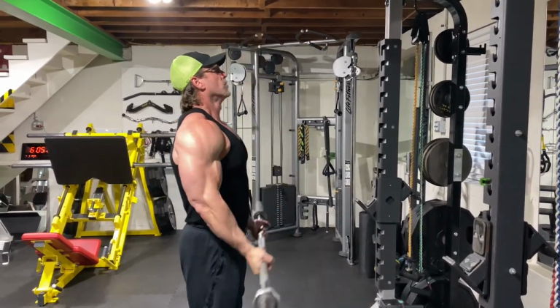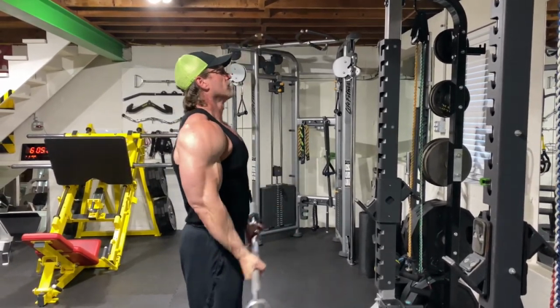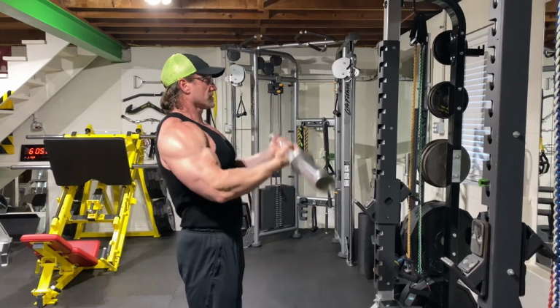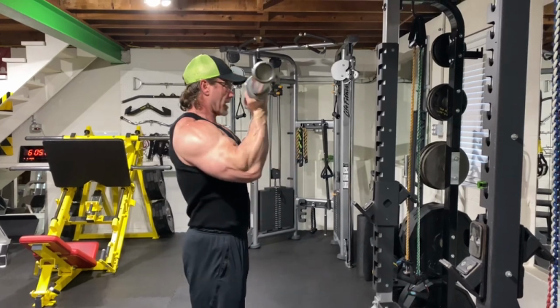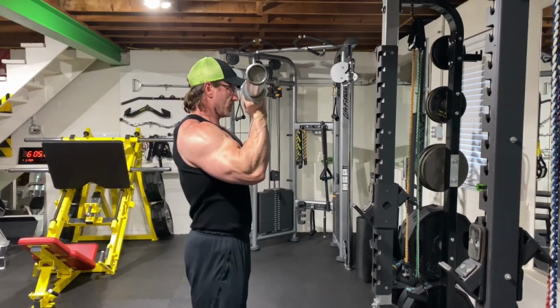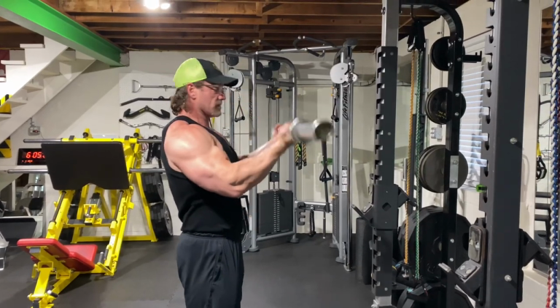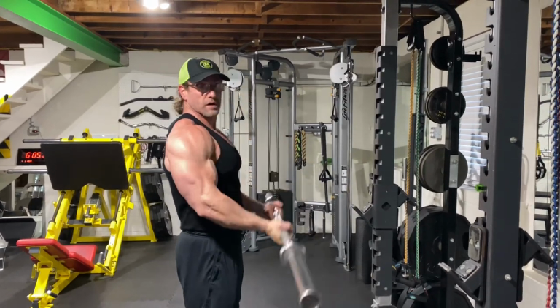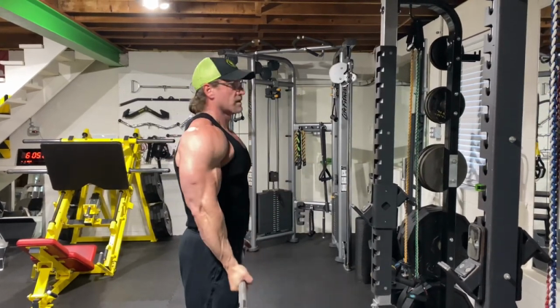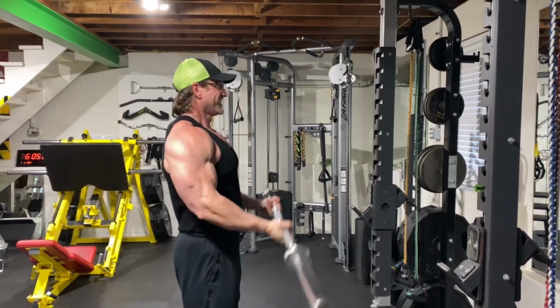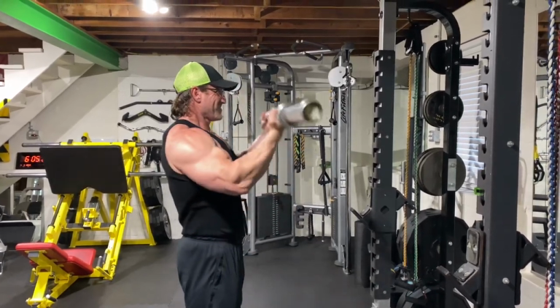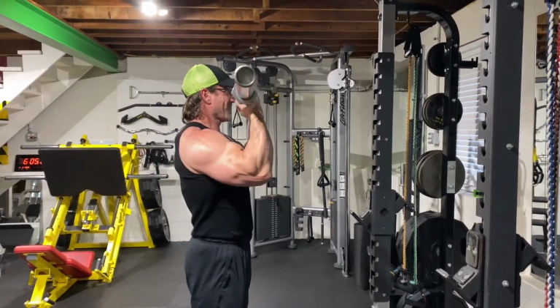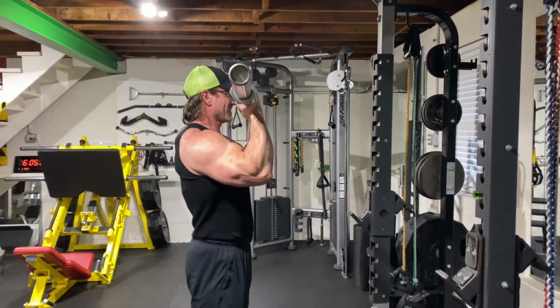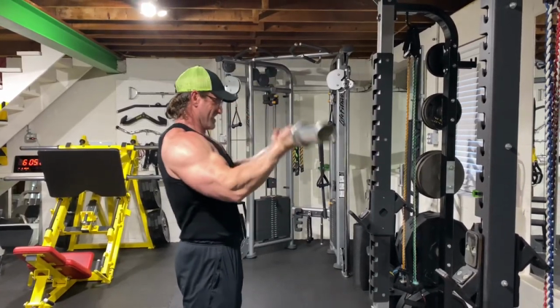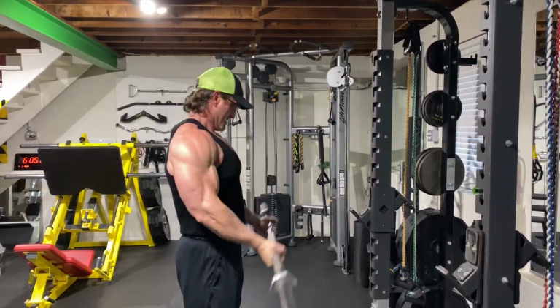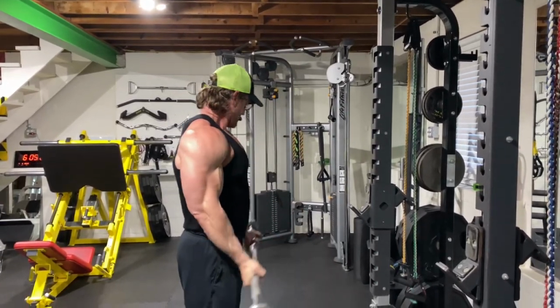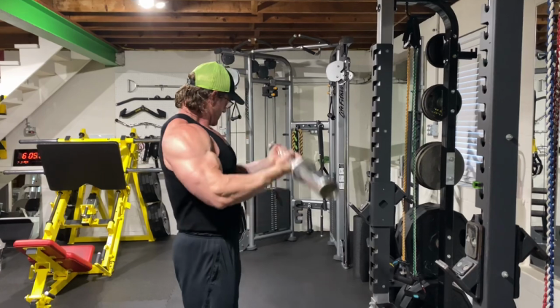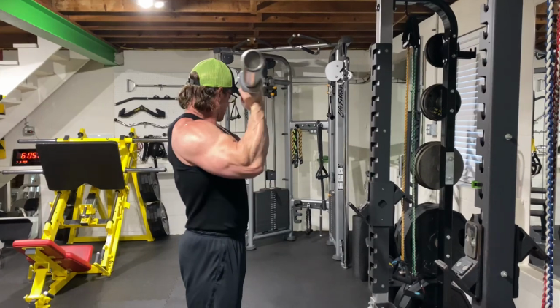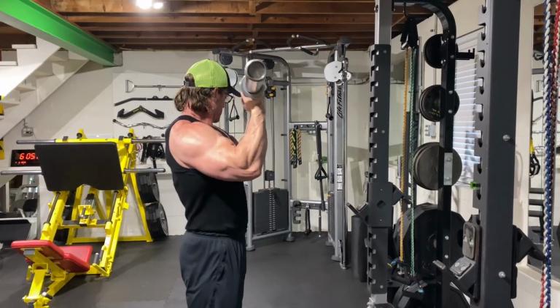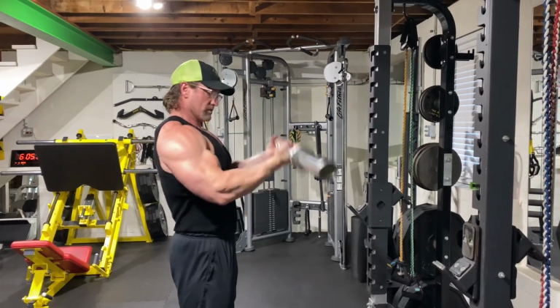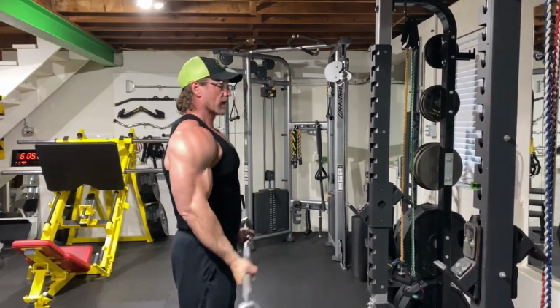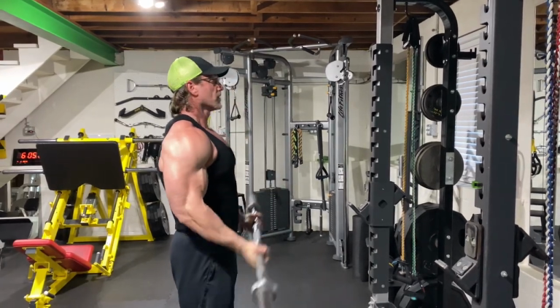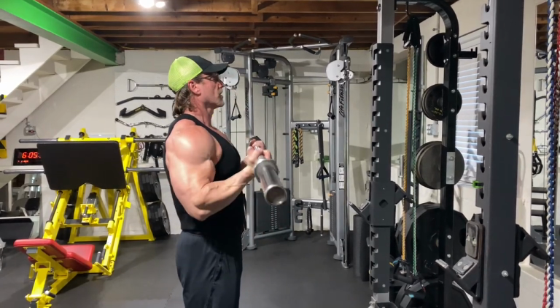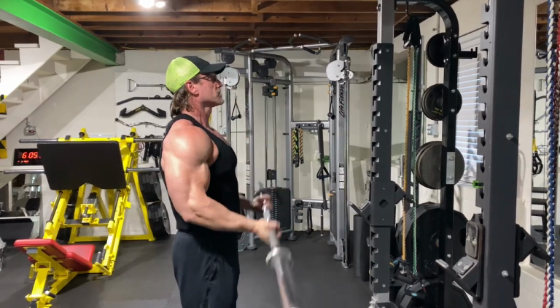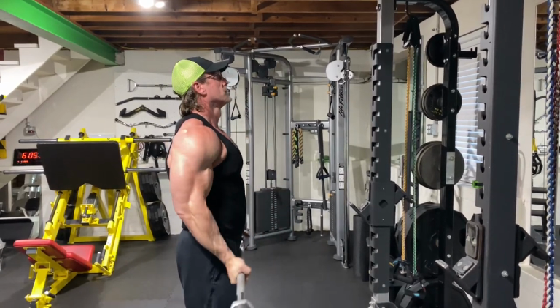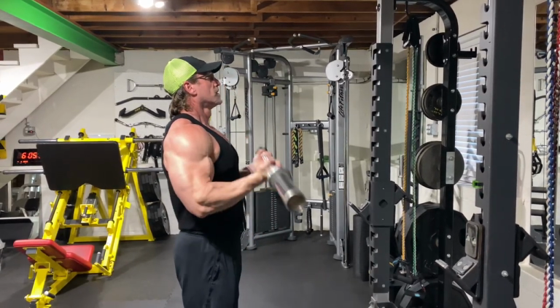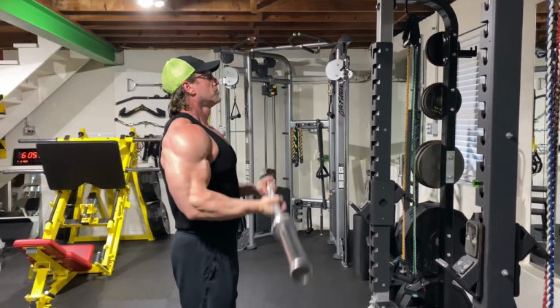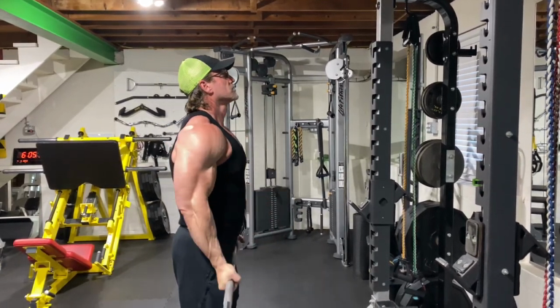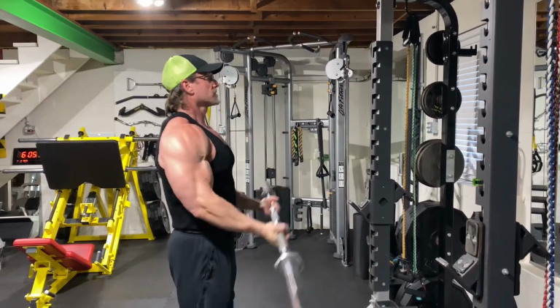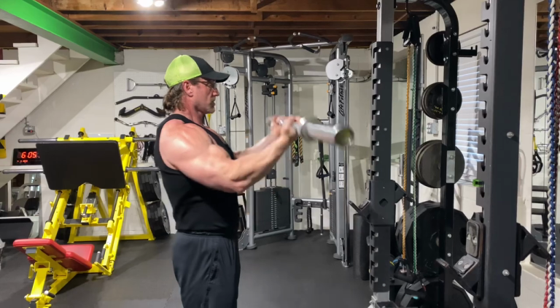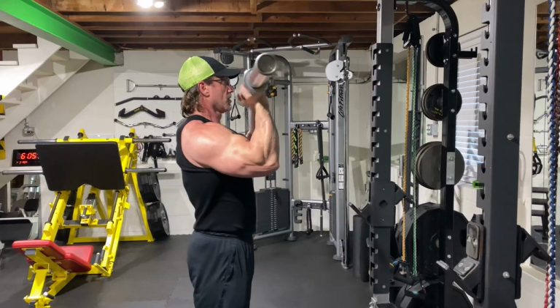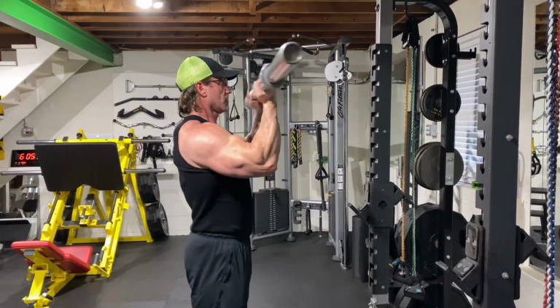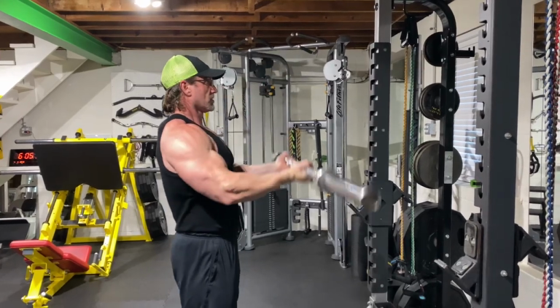Don't get overzealous and smash yourself in the face there — be careful with it. Just like so. Regular curls look like this; peak contraction curls come up like so.